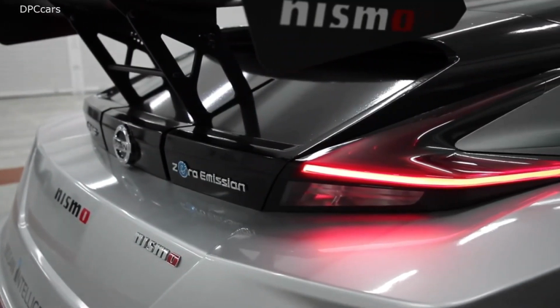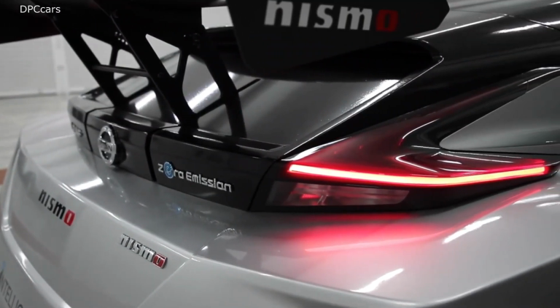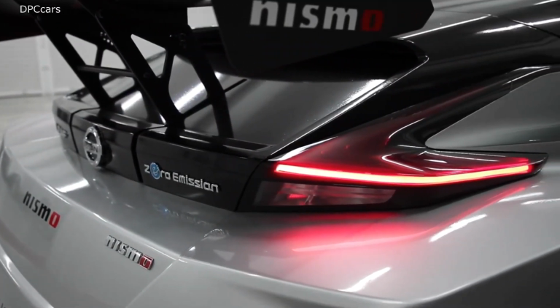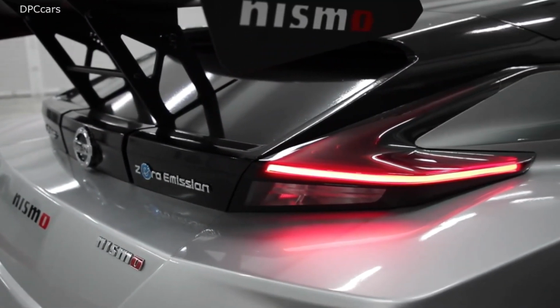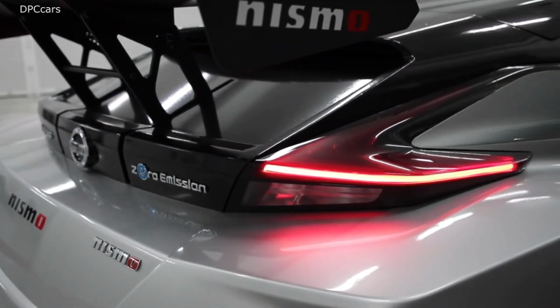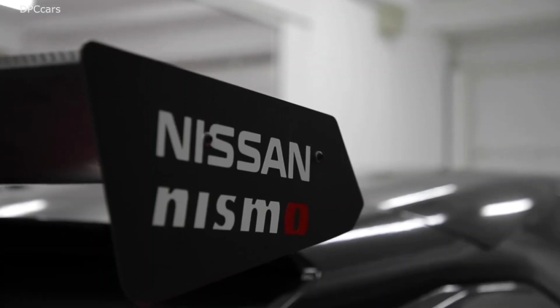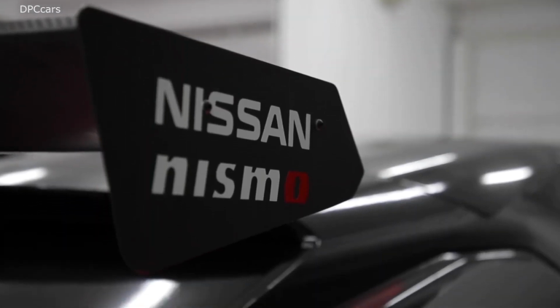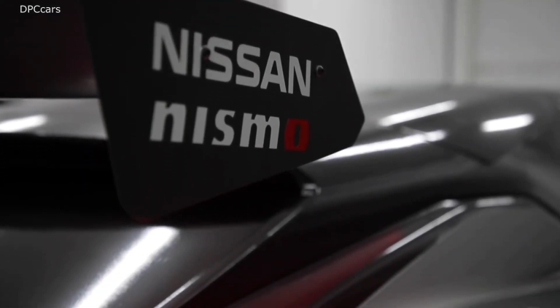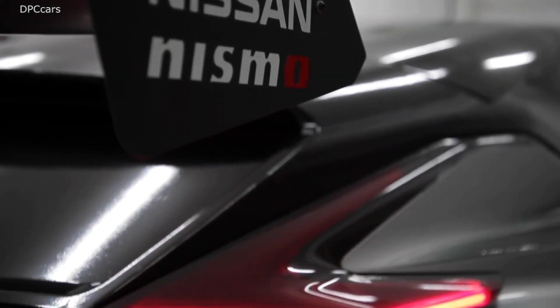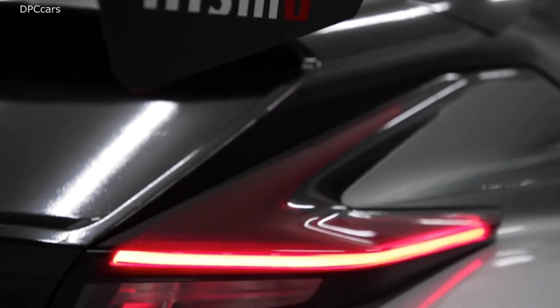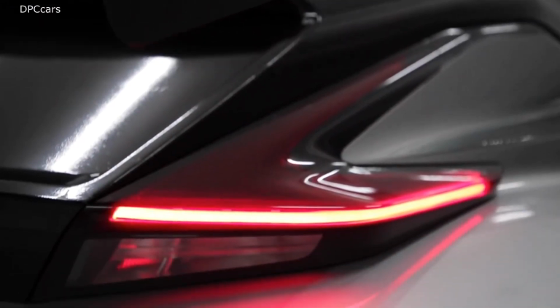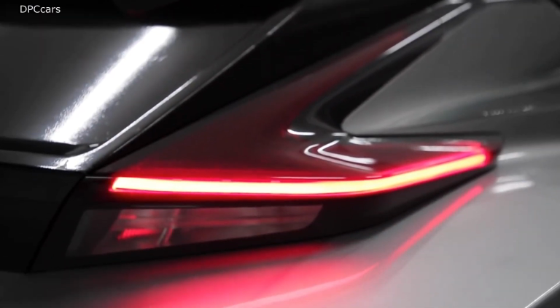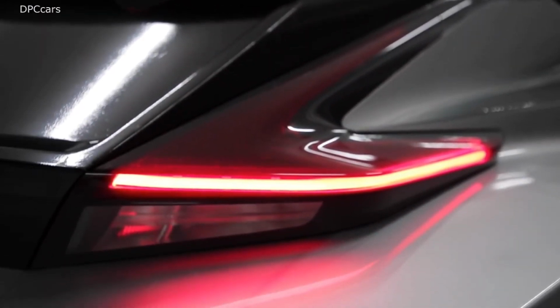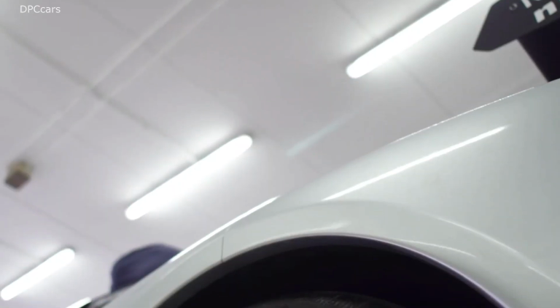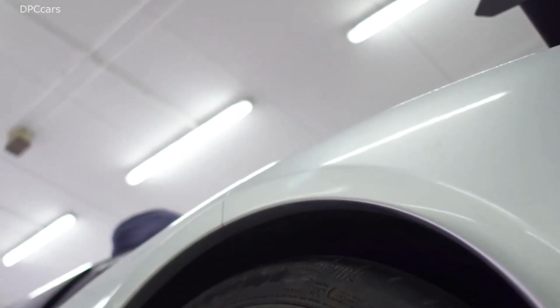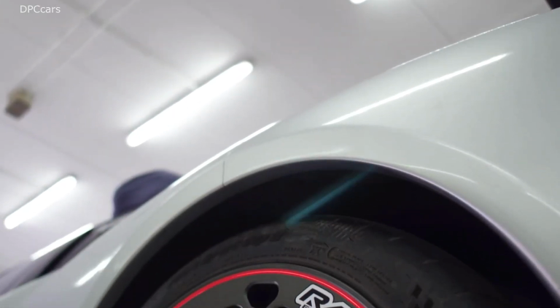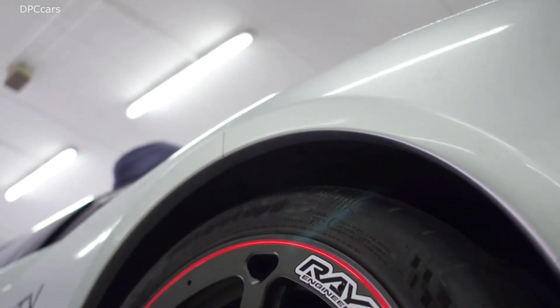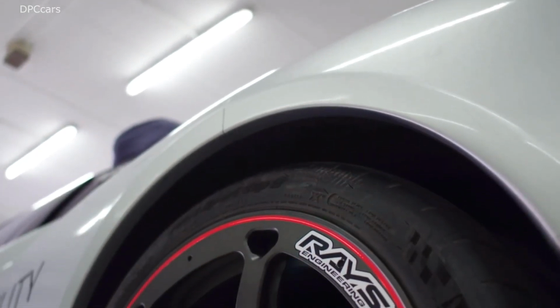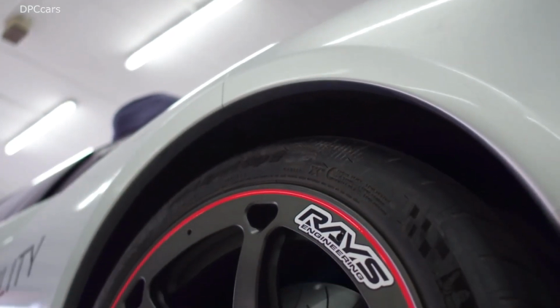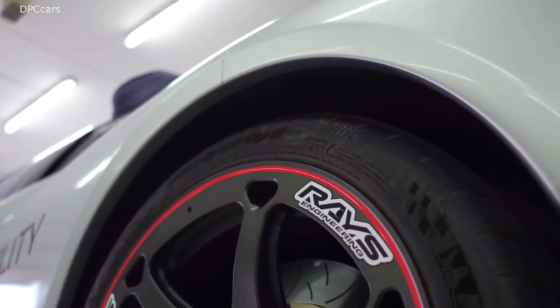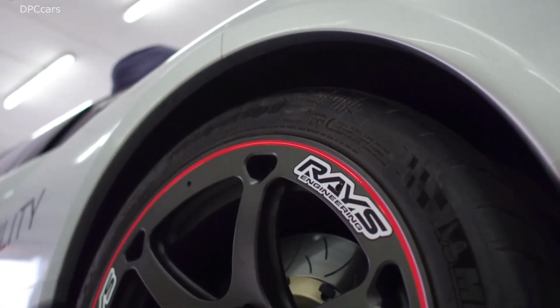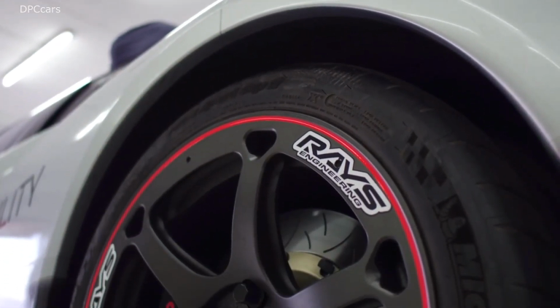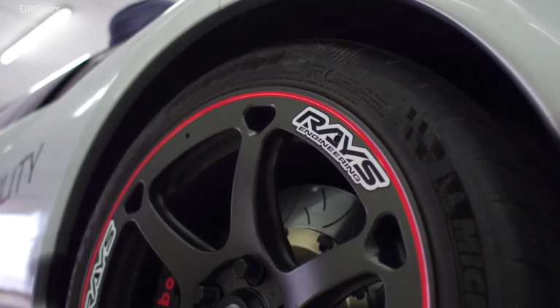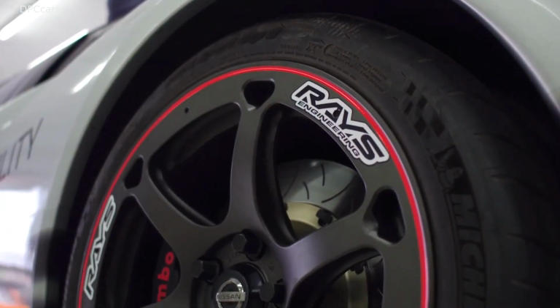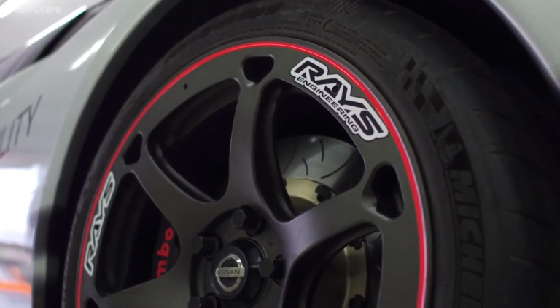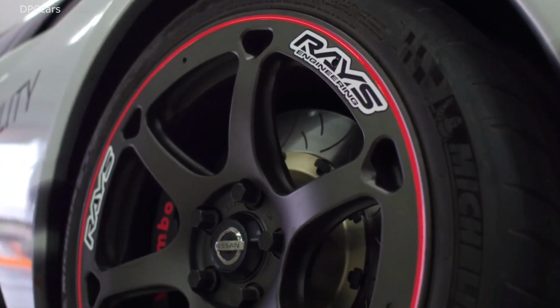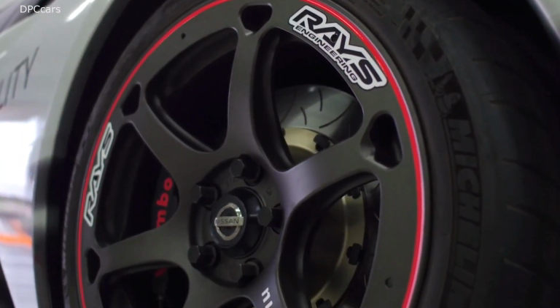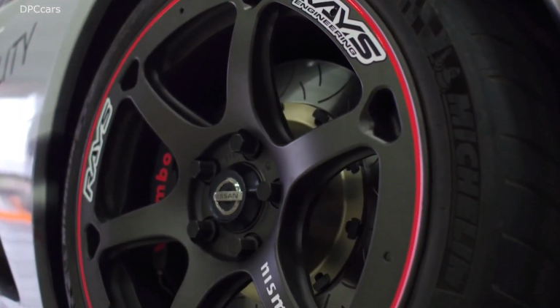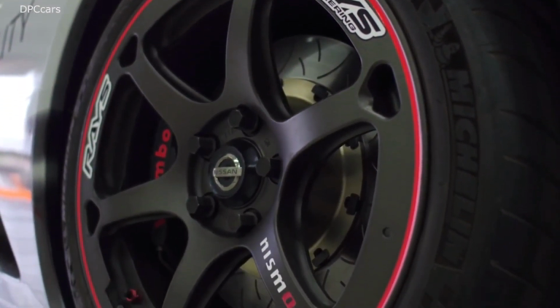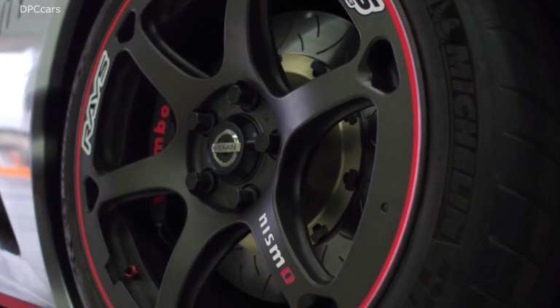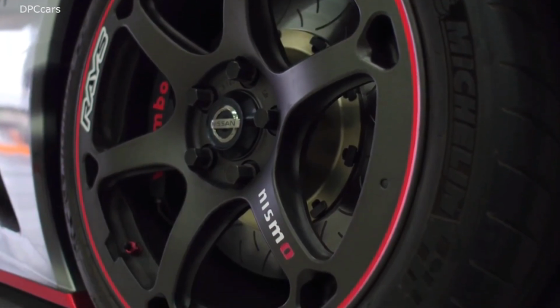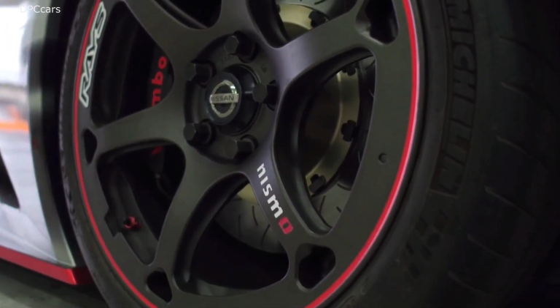After CES, the all-new Nissan LEAF Nismo RC will be on display at Formula E races and major shows and events around the world.